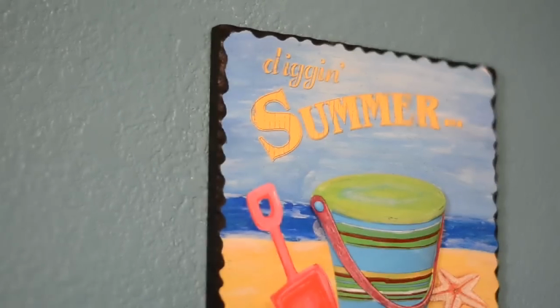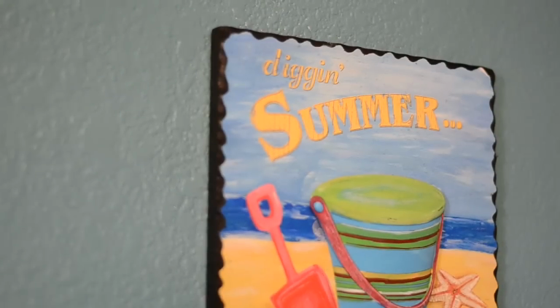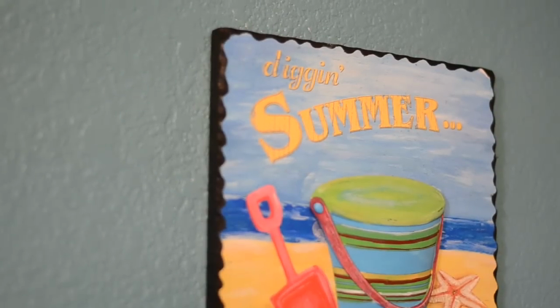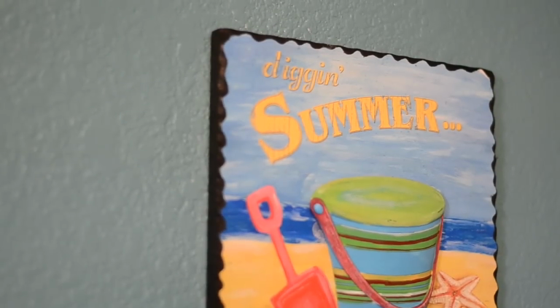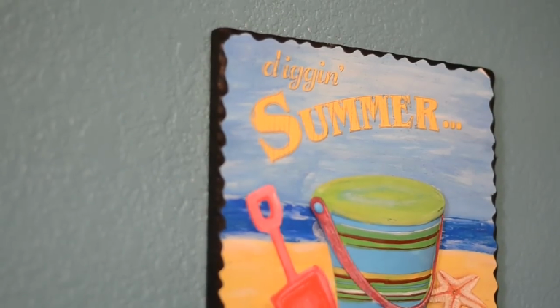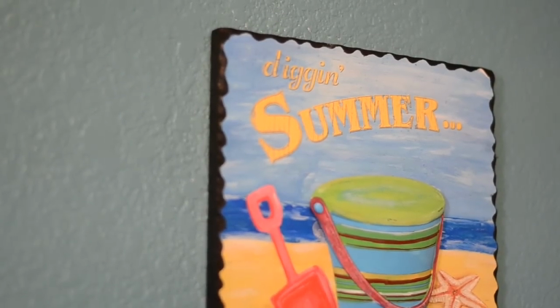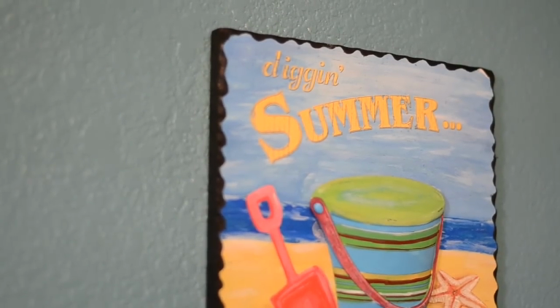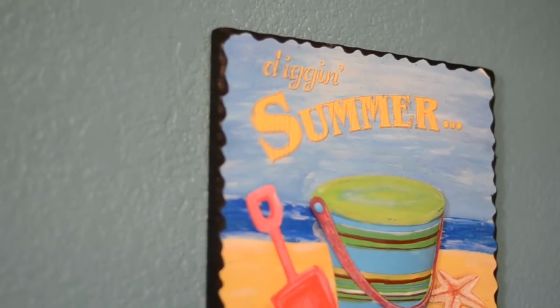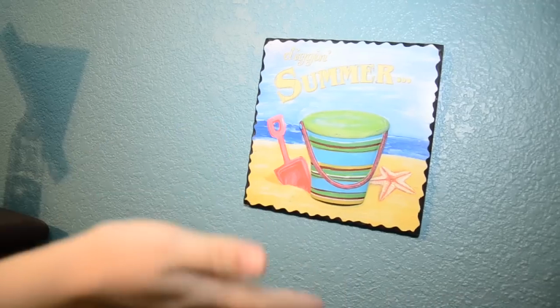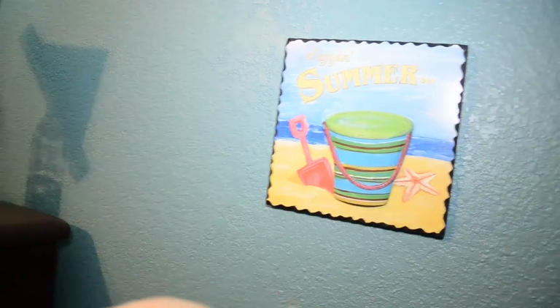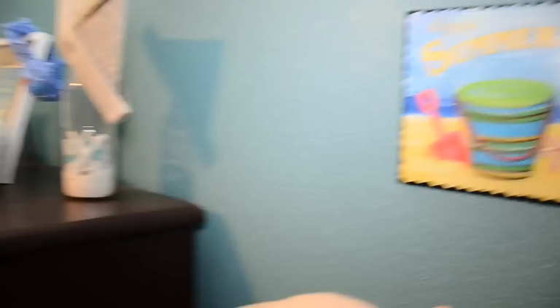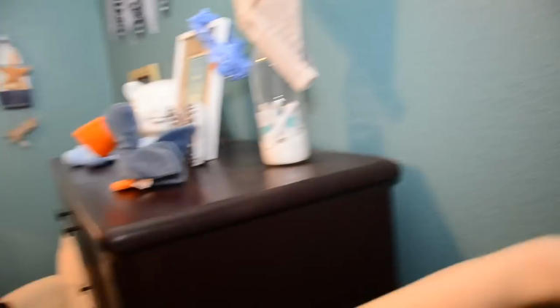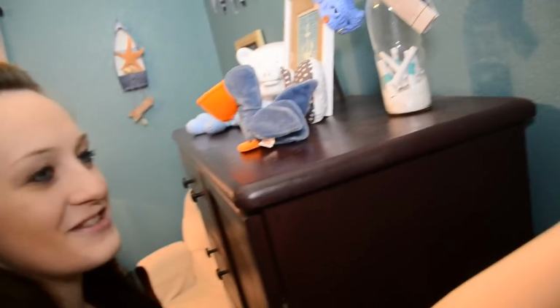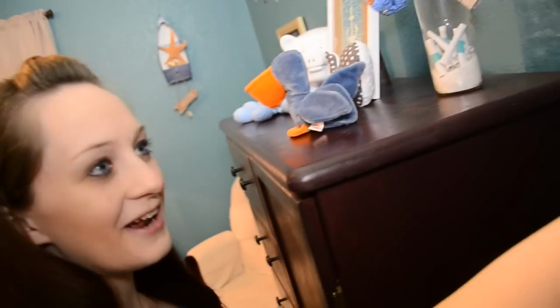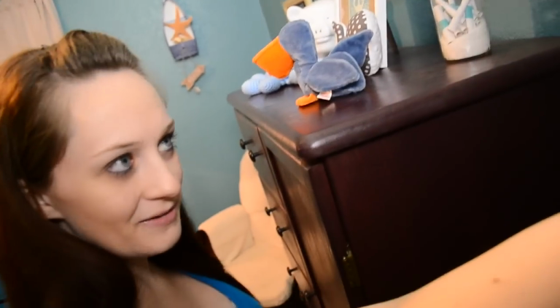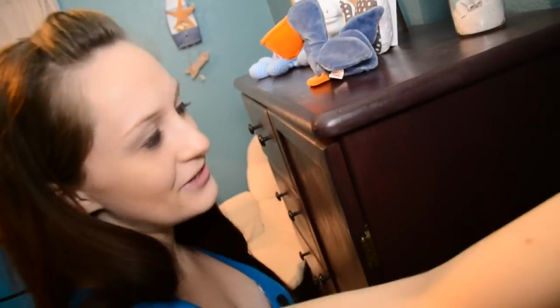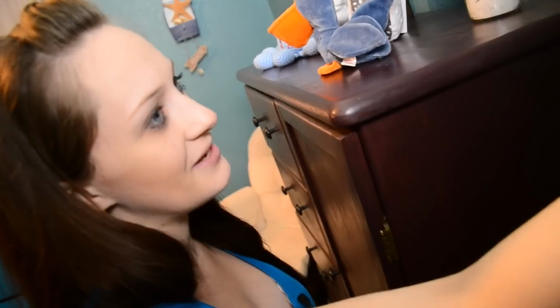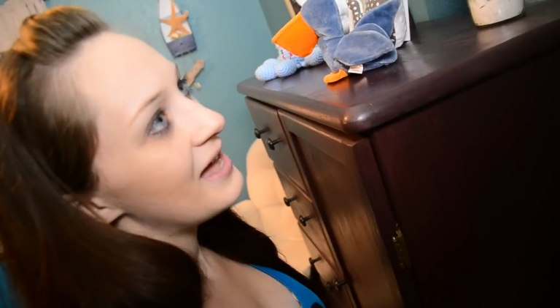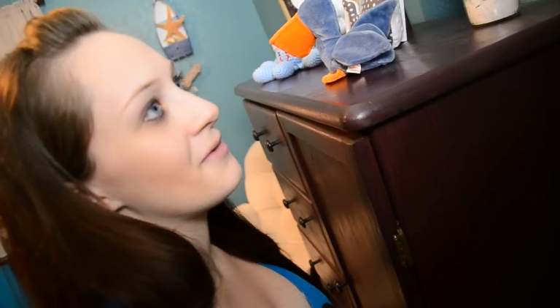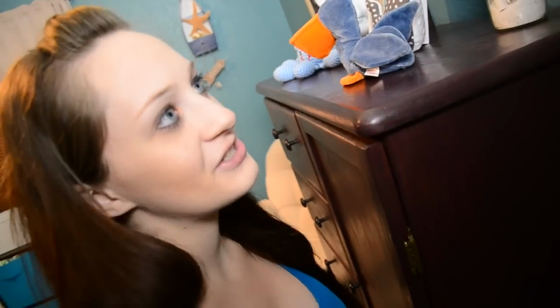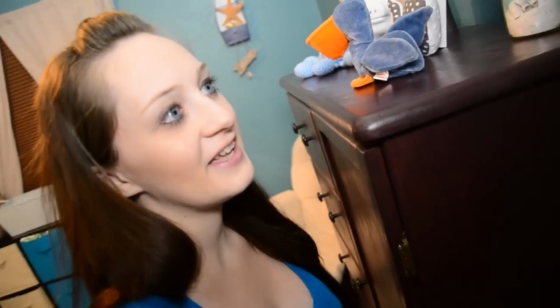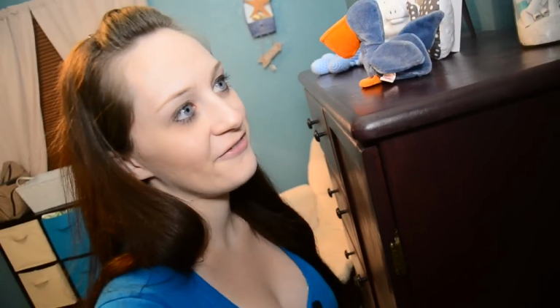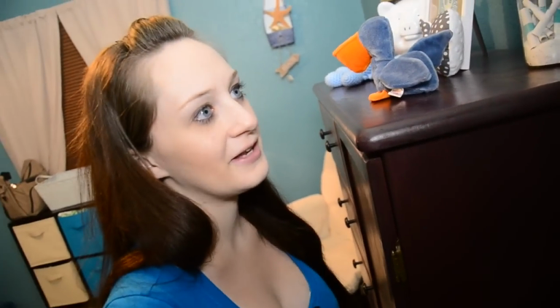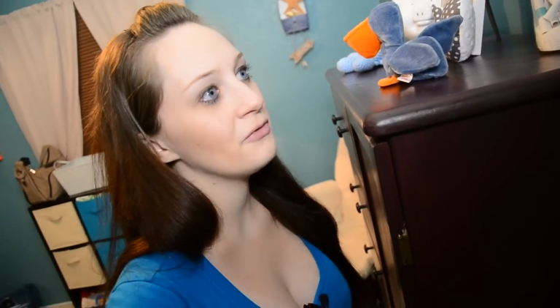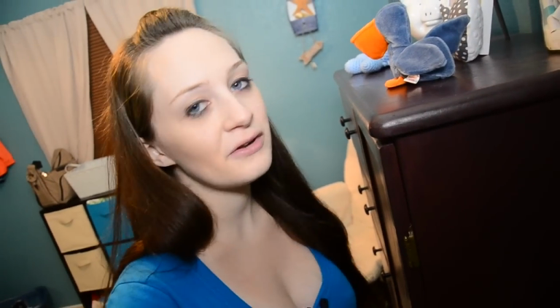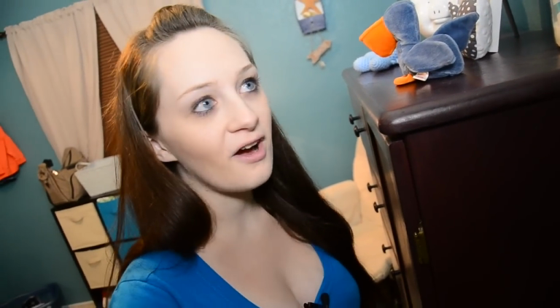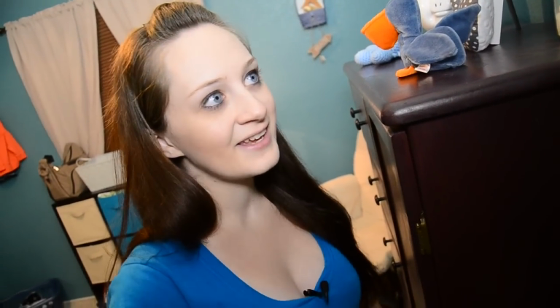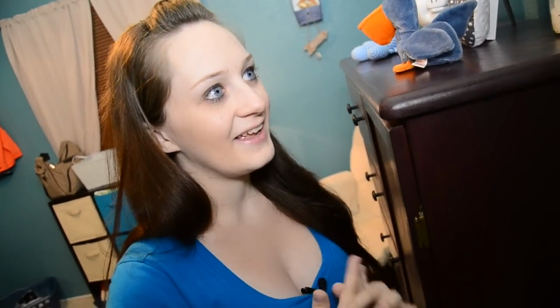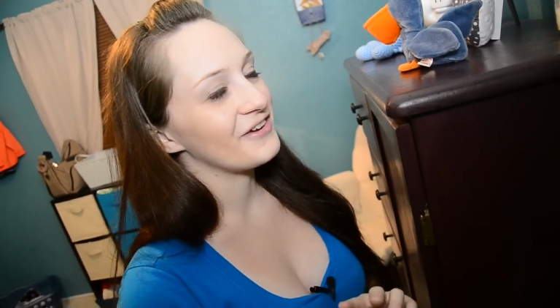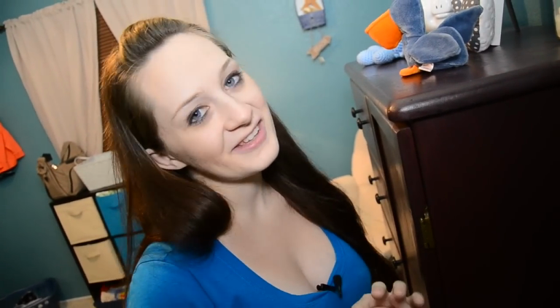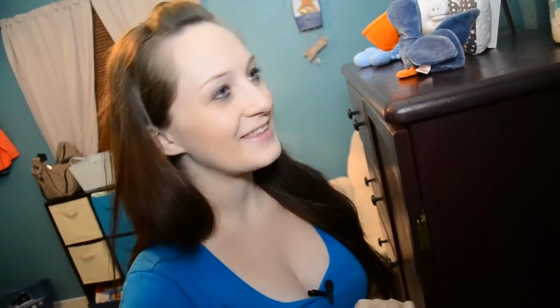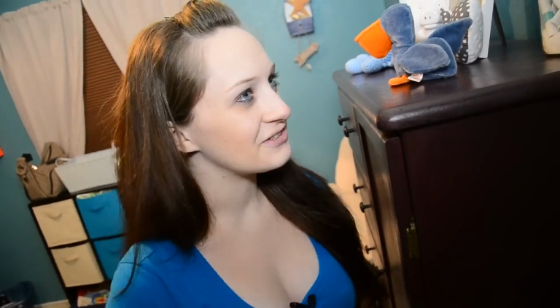Hanging right over here is a 'Dig in Summer' sign — again, starting out with my beach theme. My mom actually got that for him really early on, so I really like that one too.